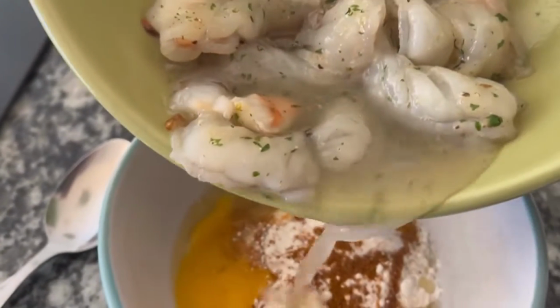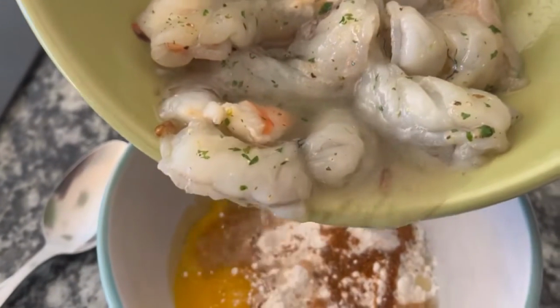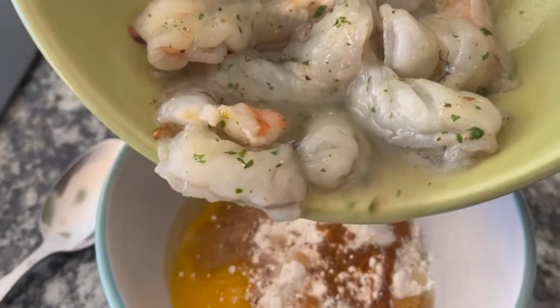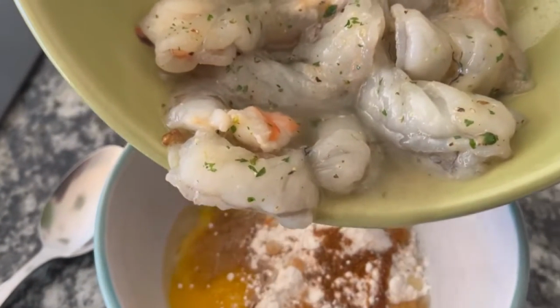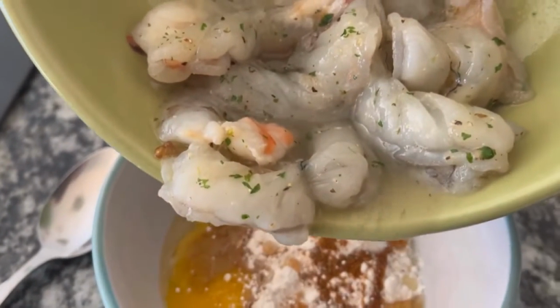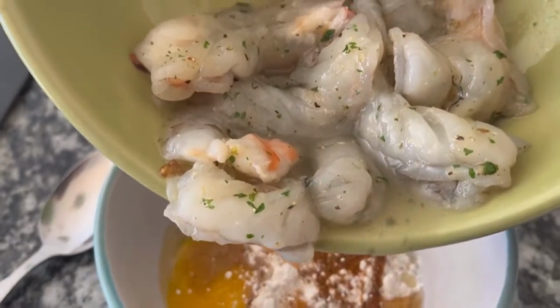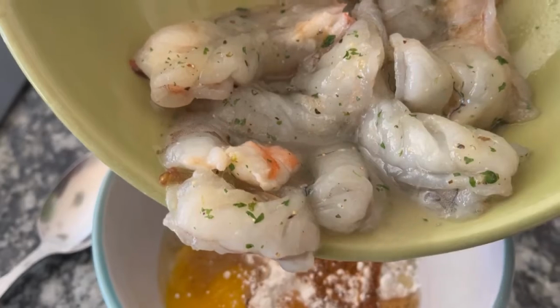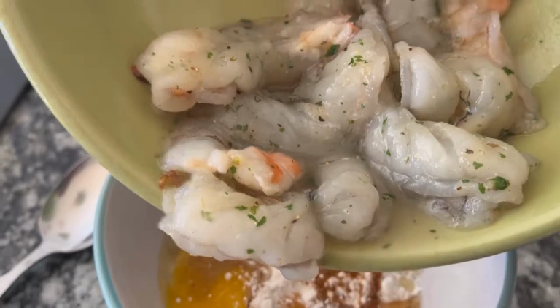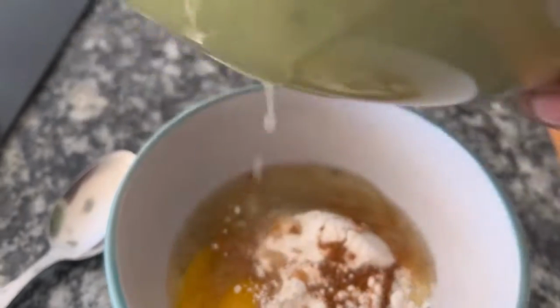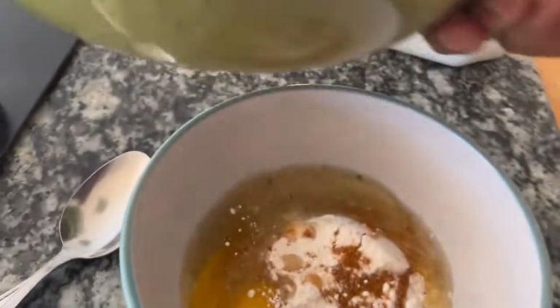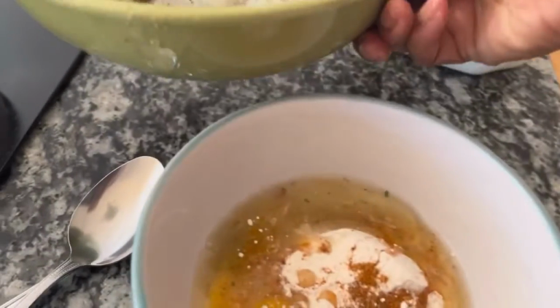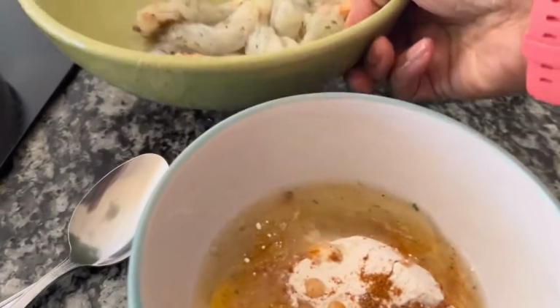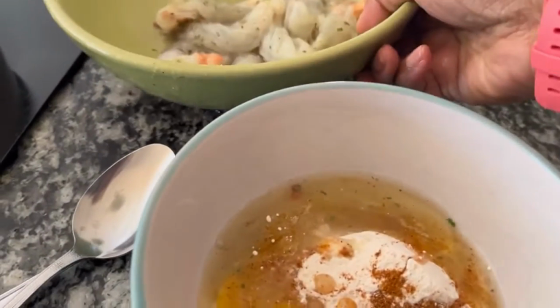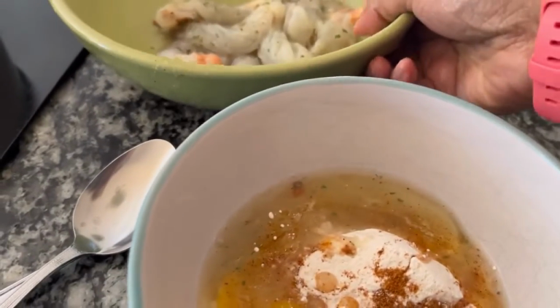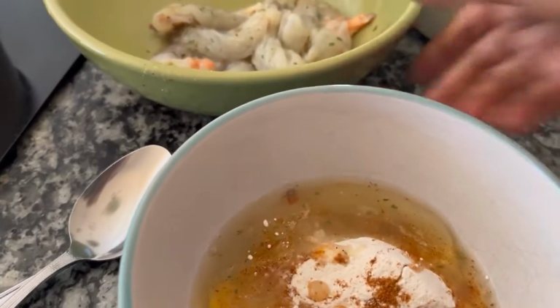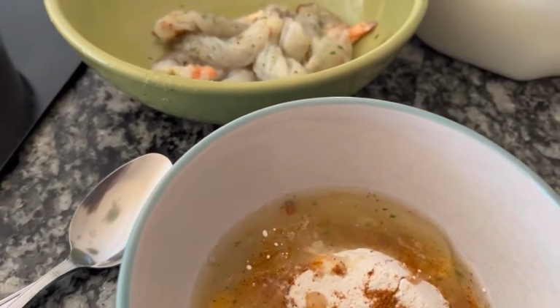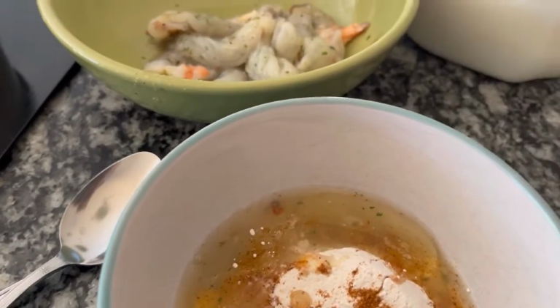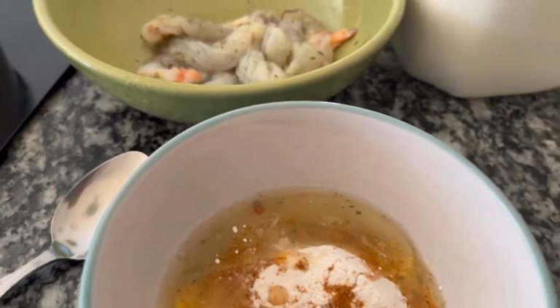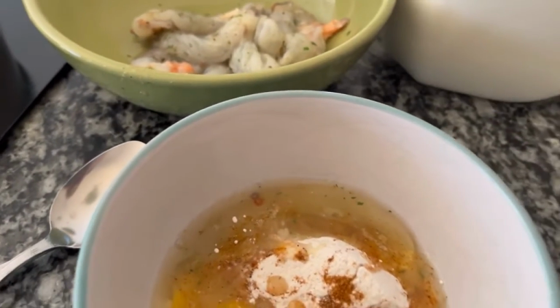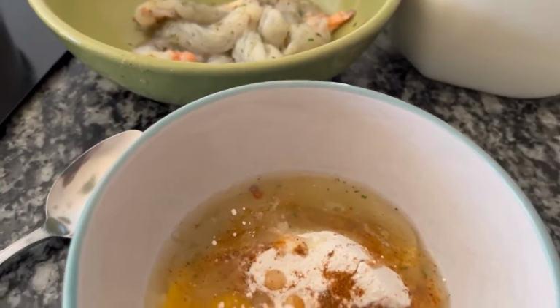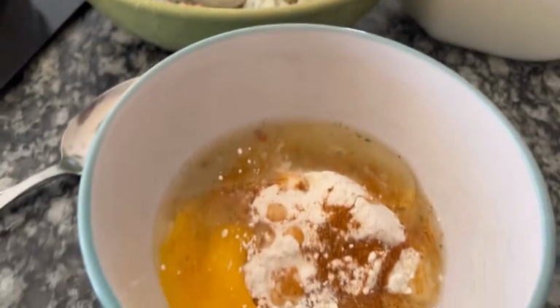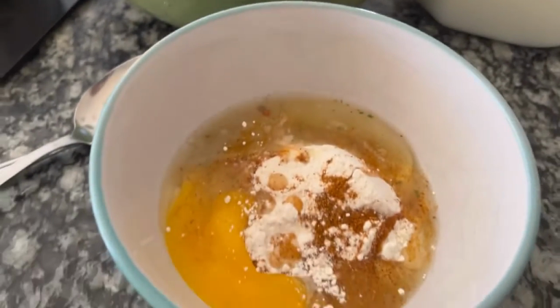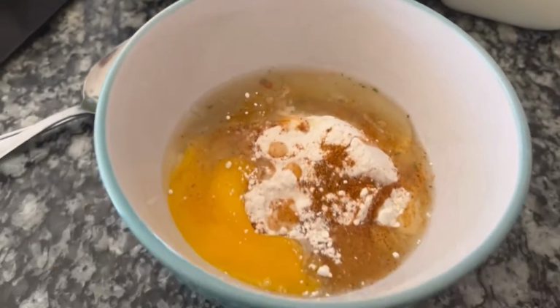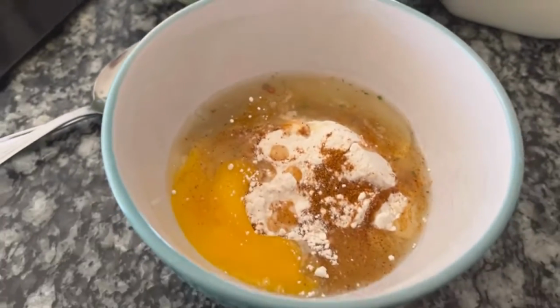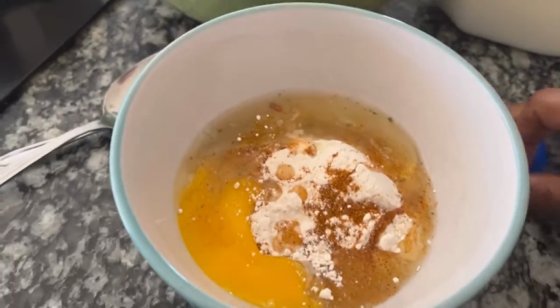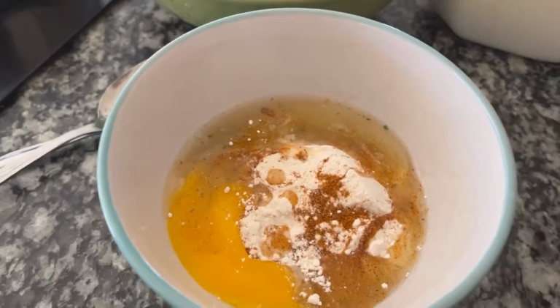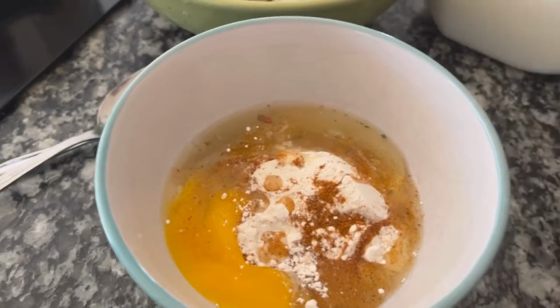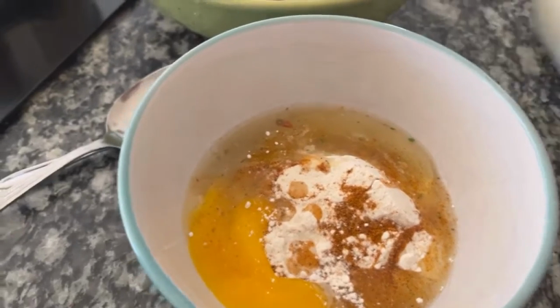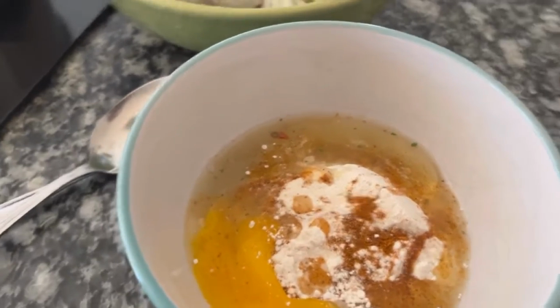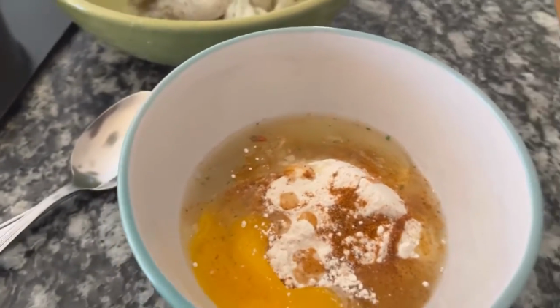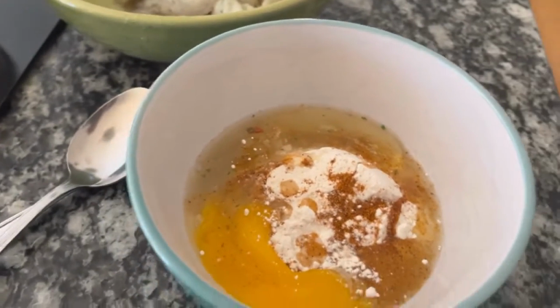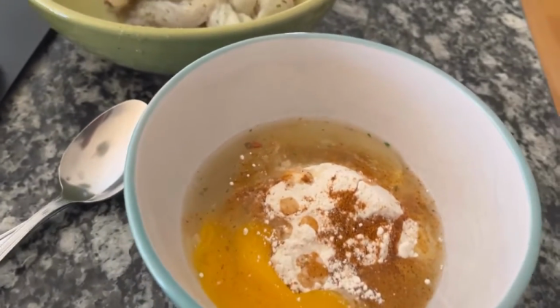I'm adding the water off the shrimp — it's seasoned with the shrimp flavor — so that the shrimp flavor can be throughout the batter as well.